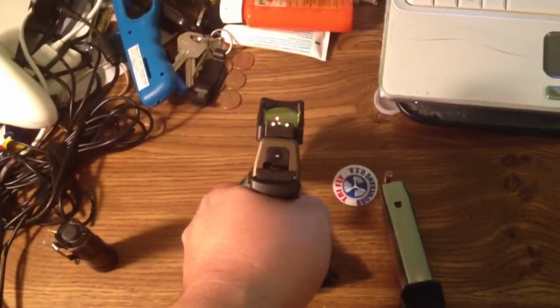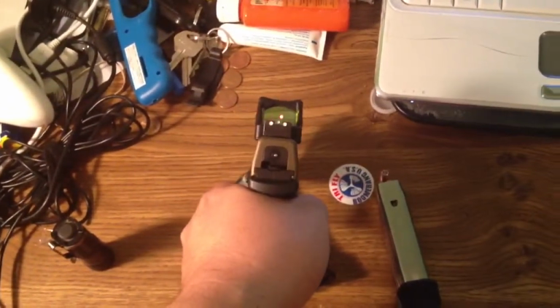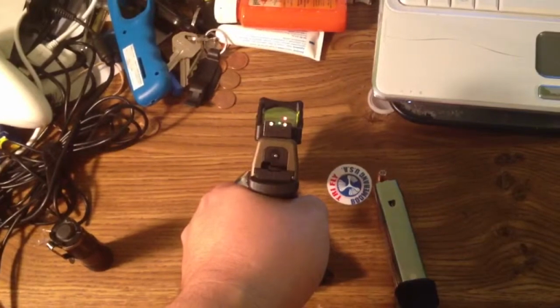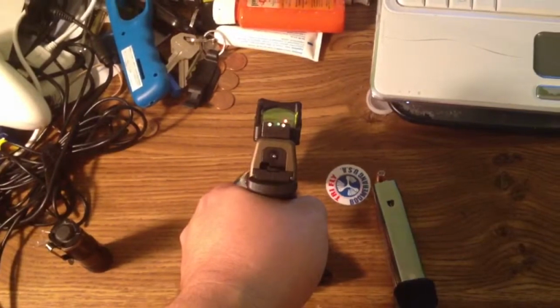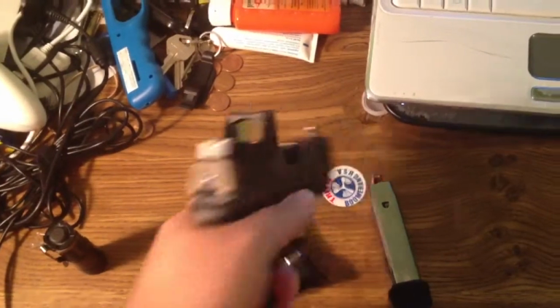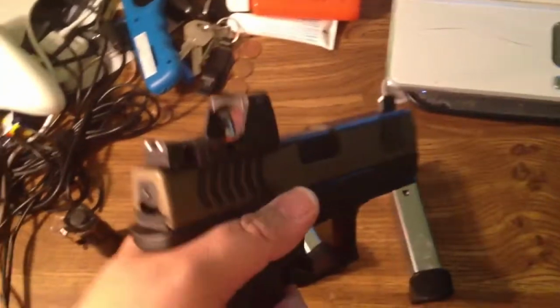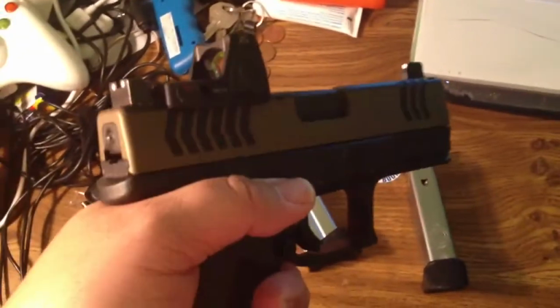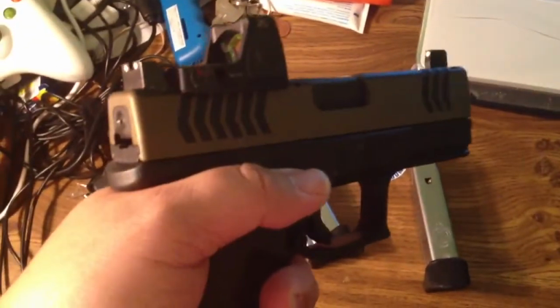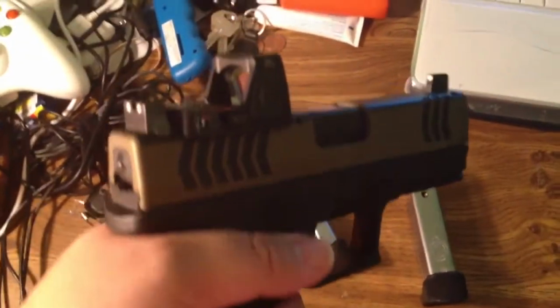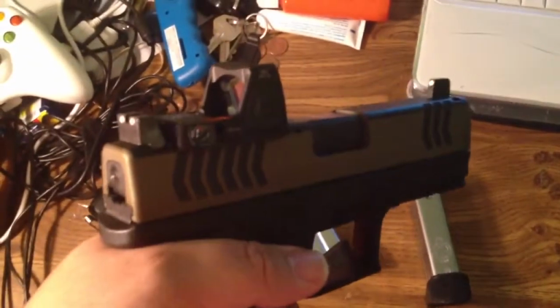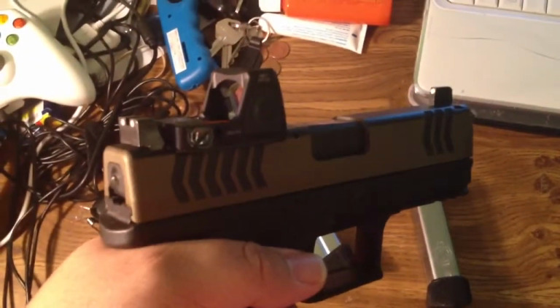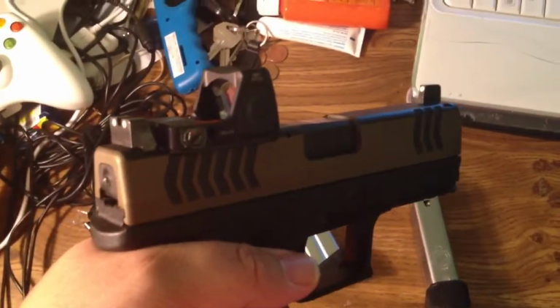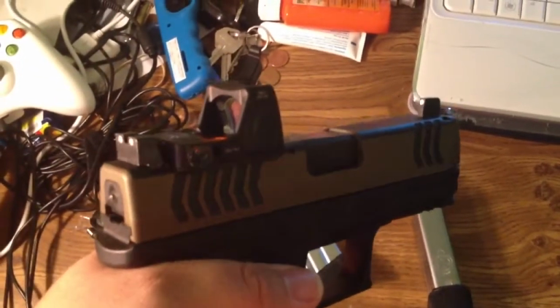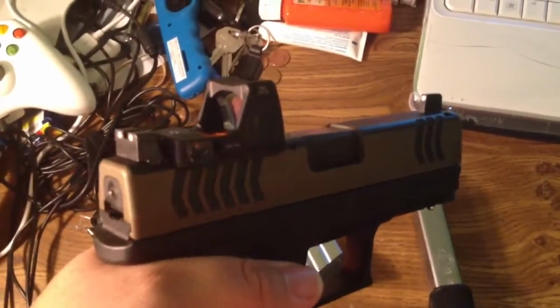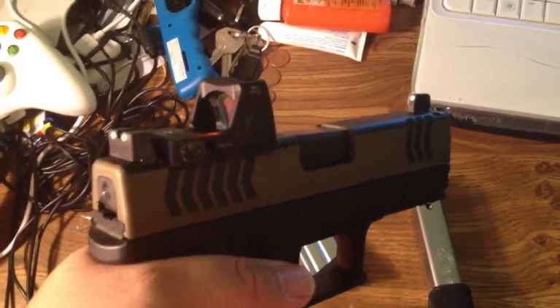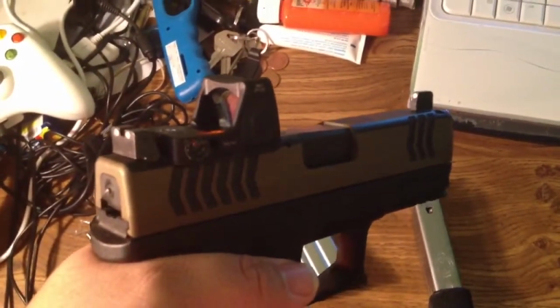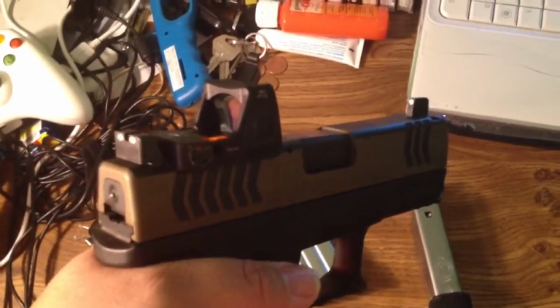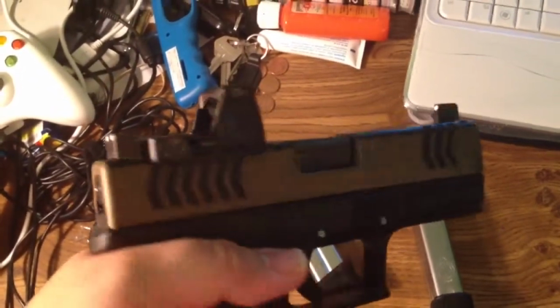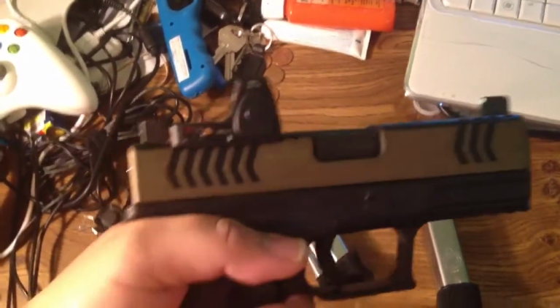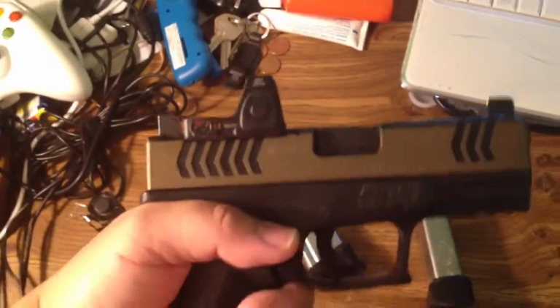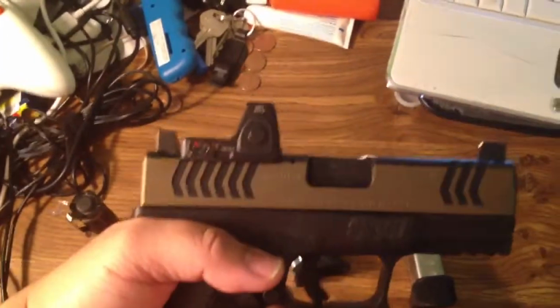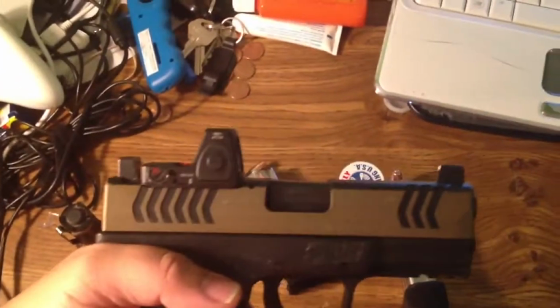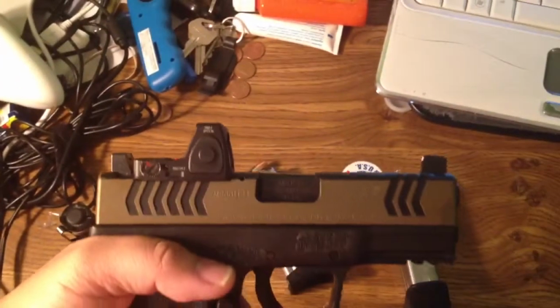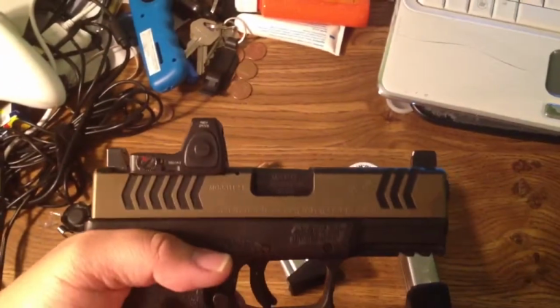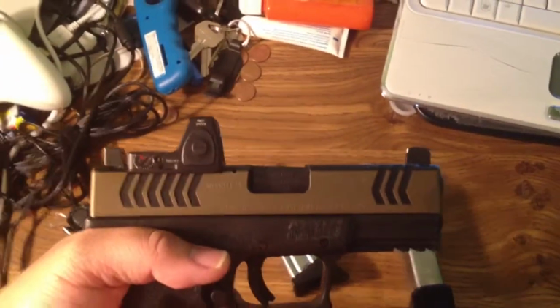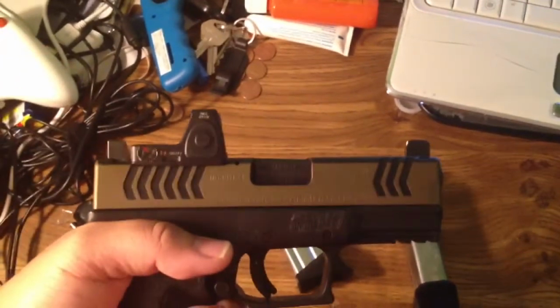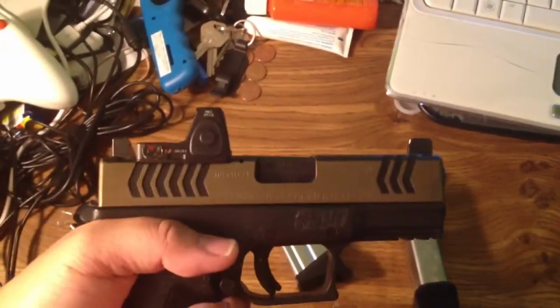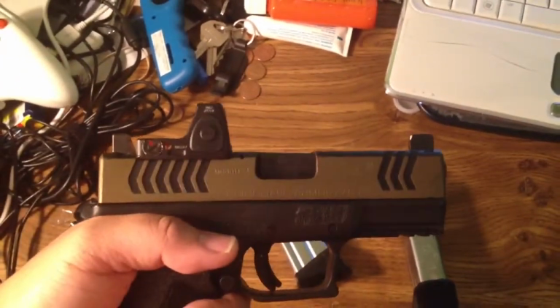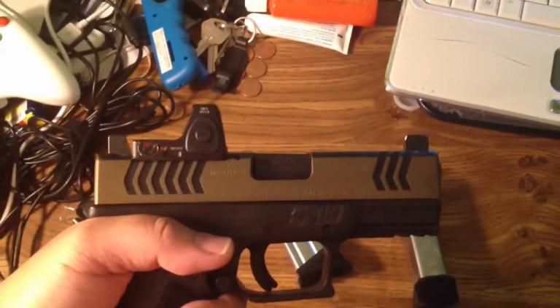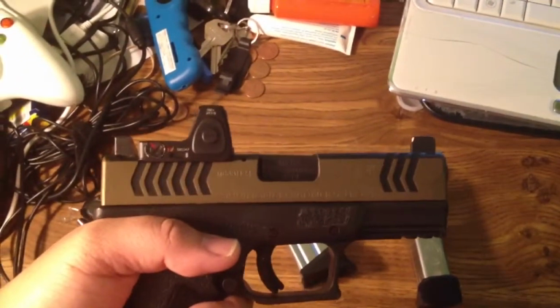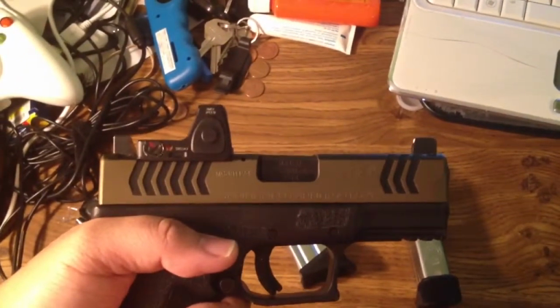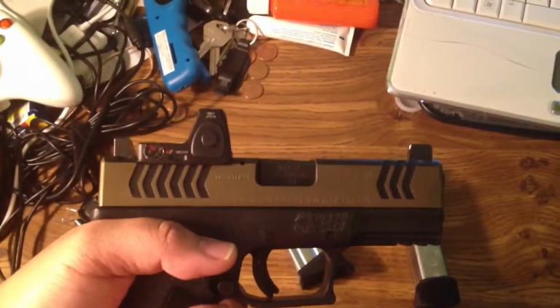I have a Trijicon RMR RM-07. The milling was done by Mark Housel of L&M Precision.